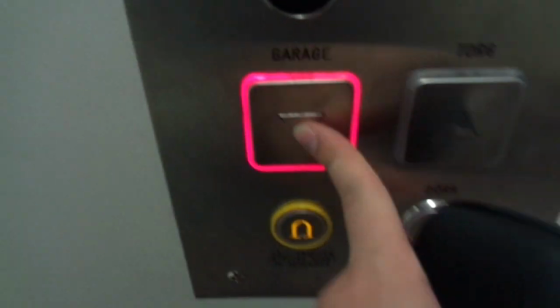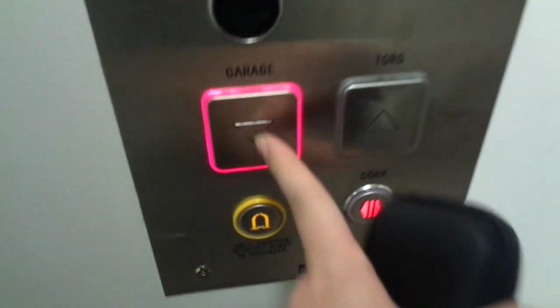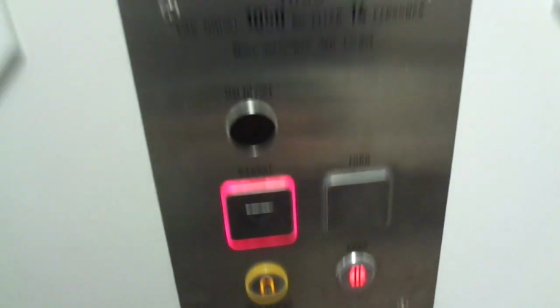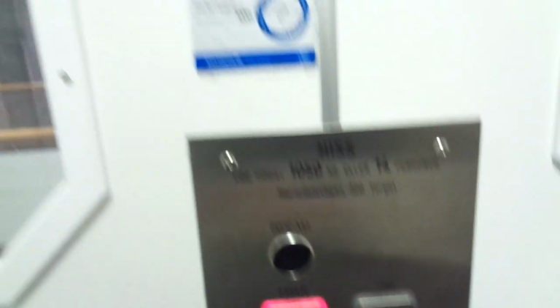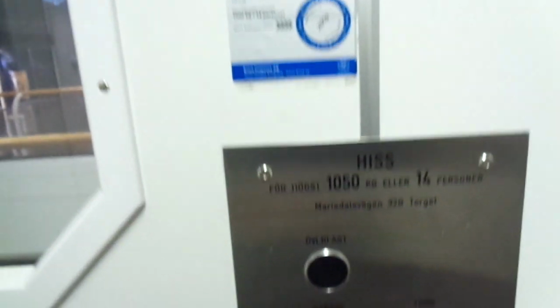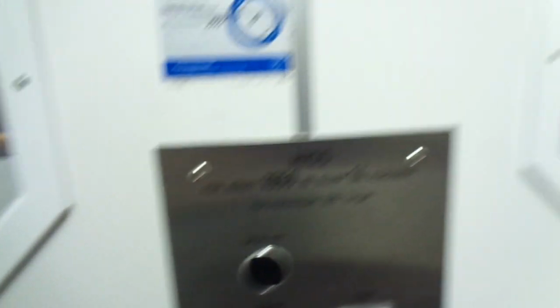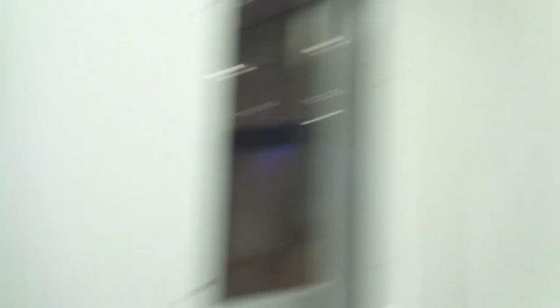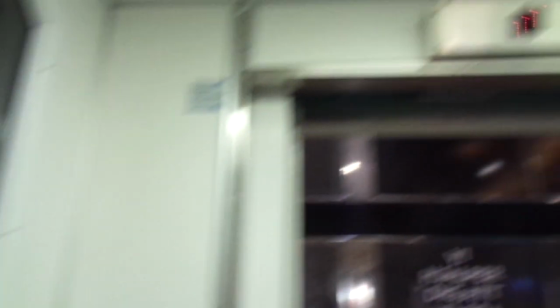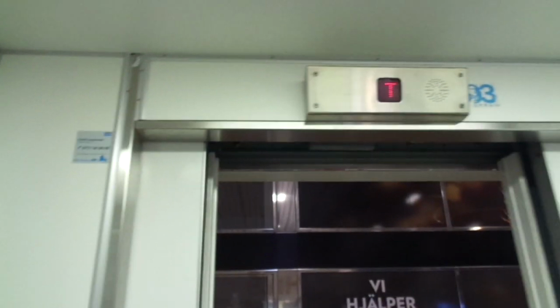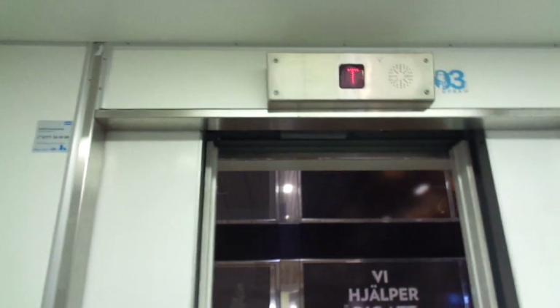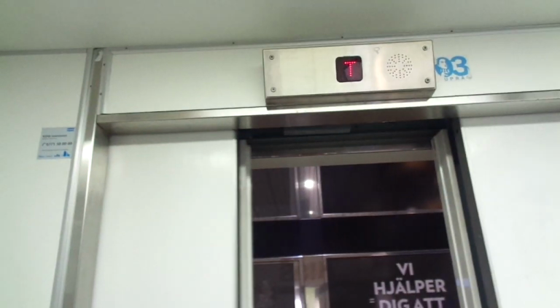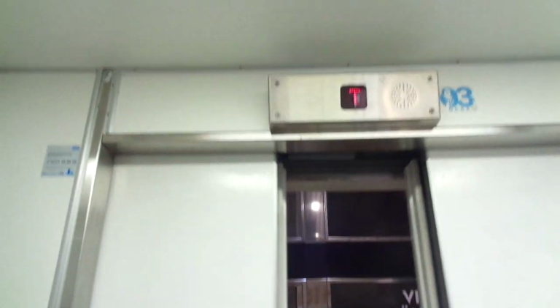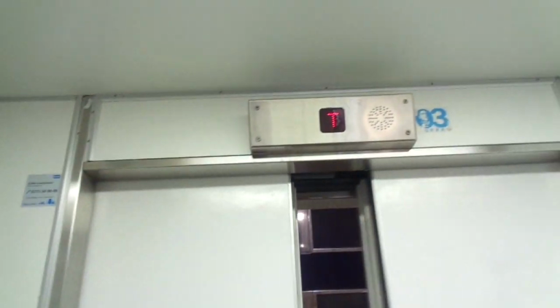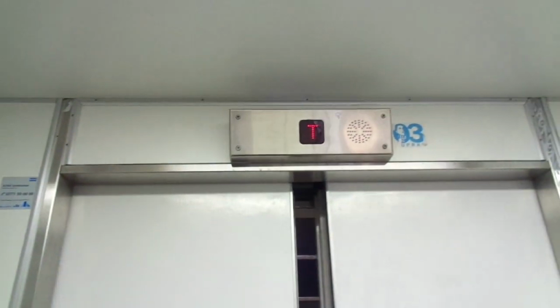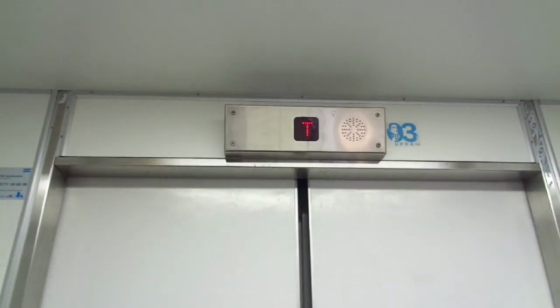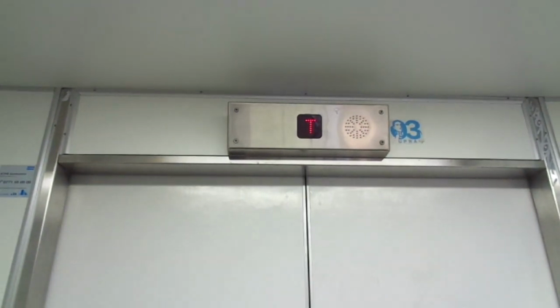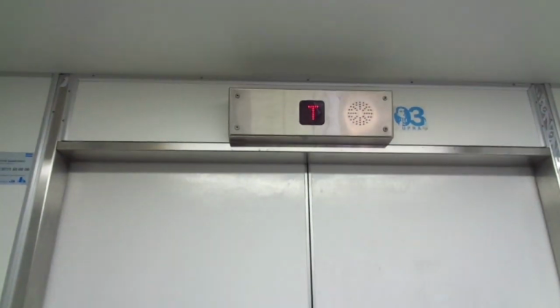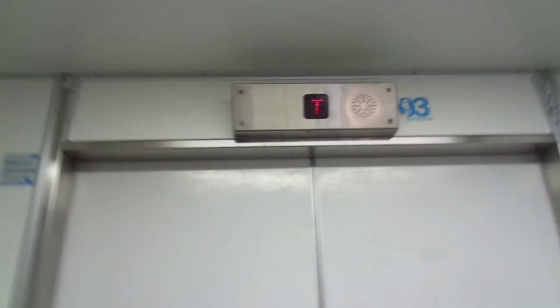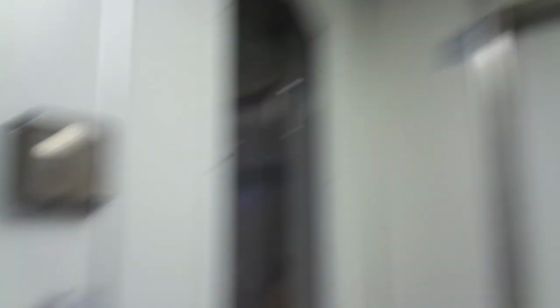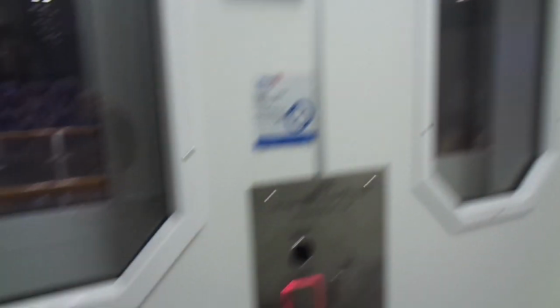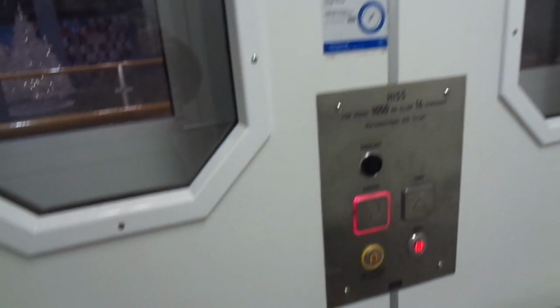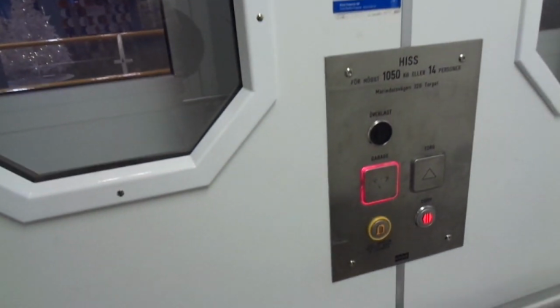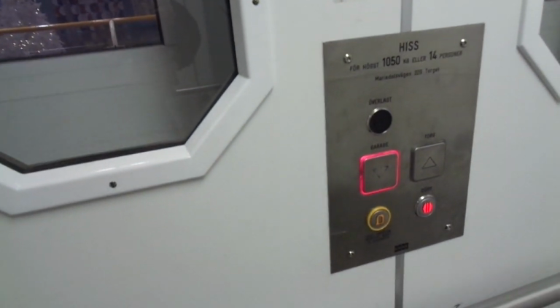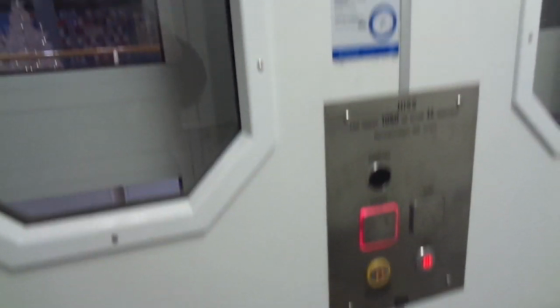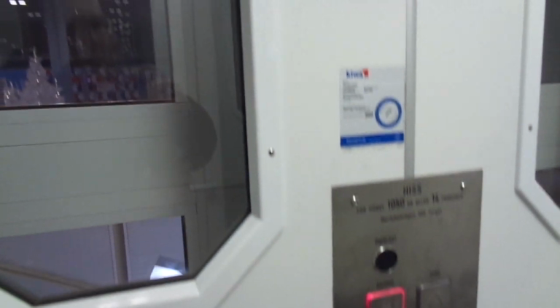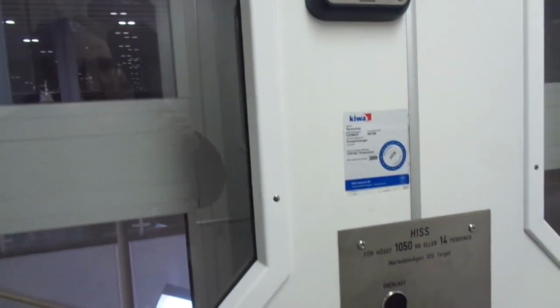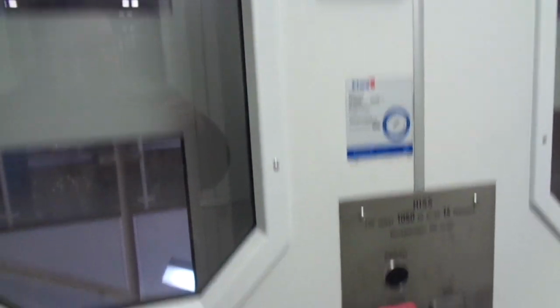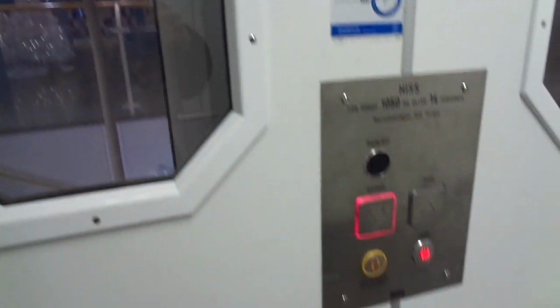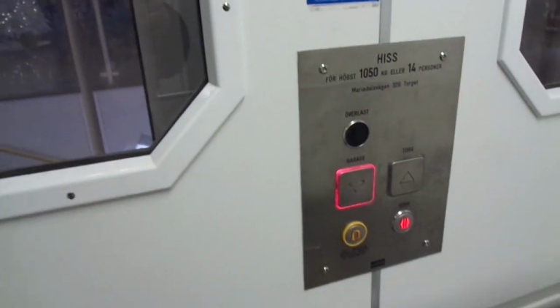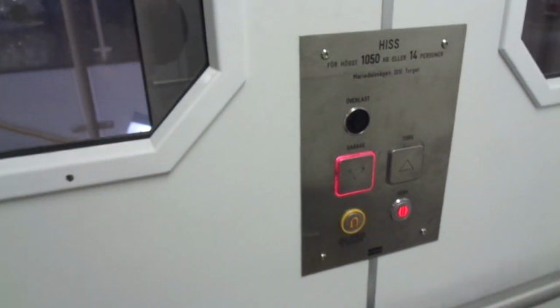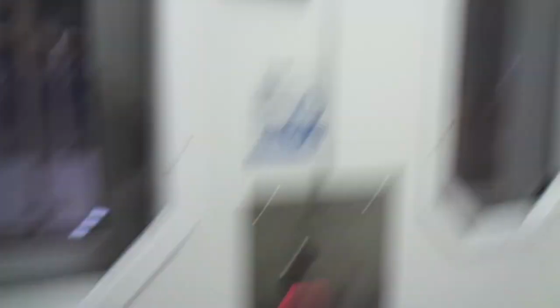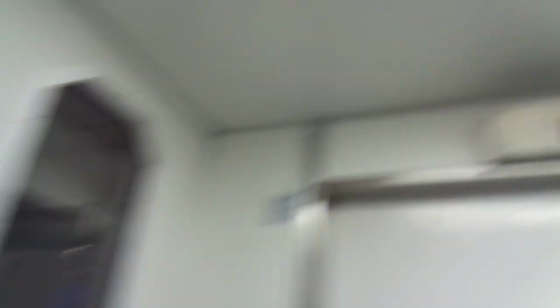14% shorter, 1050 kg. Going between the garage and the shopping center.